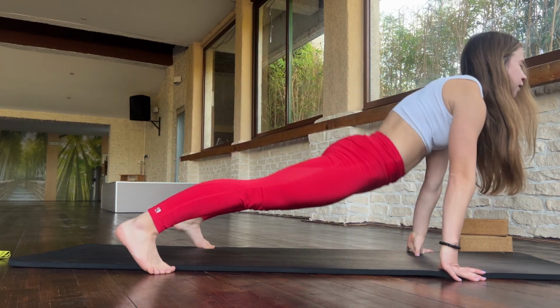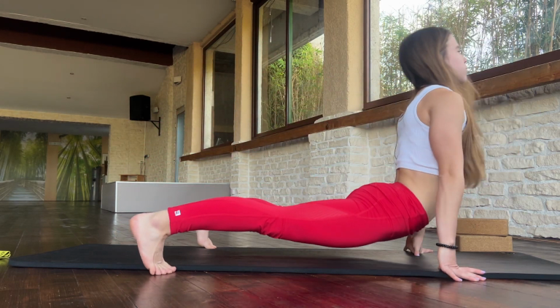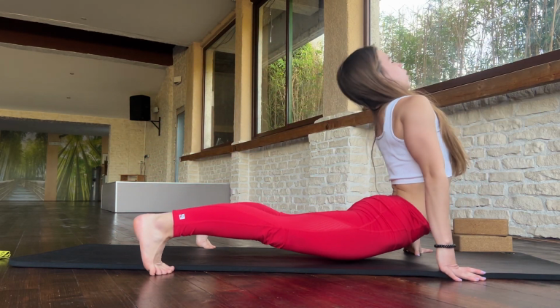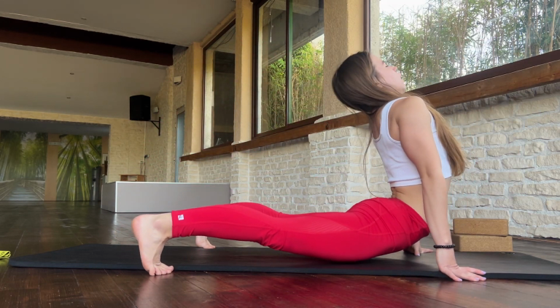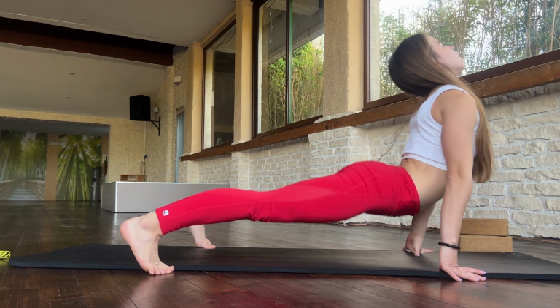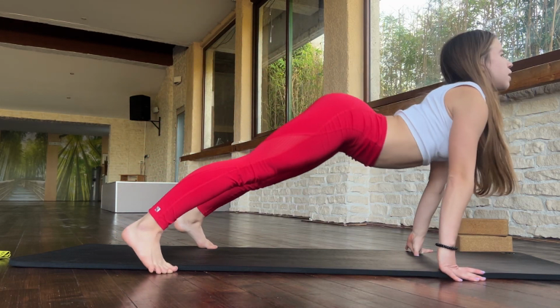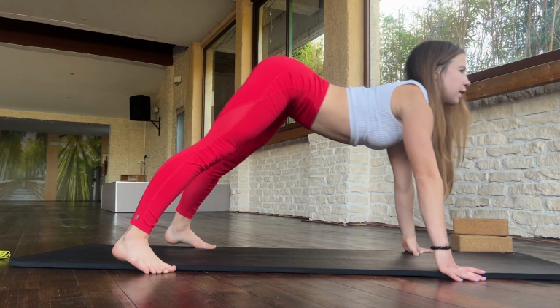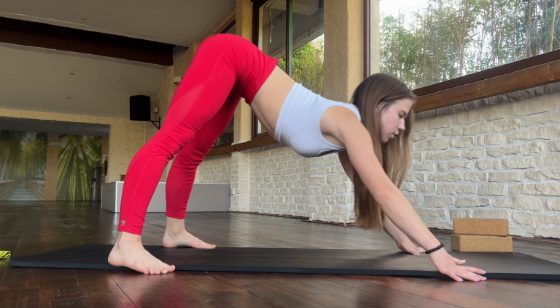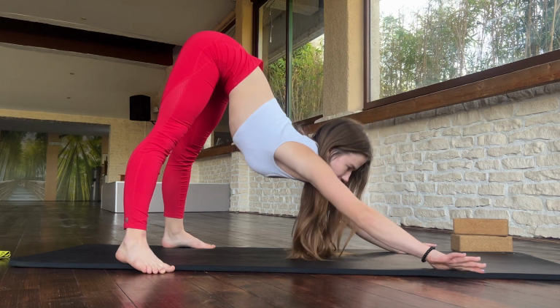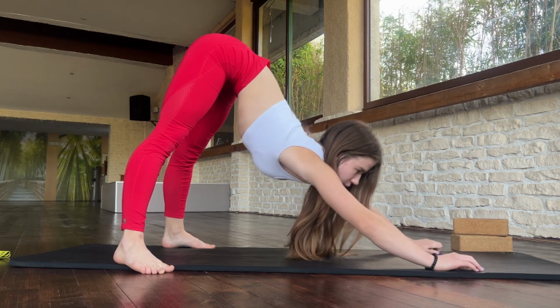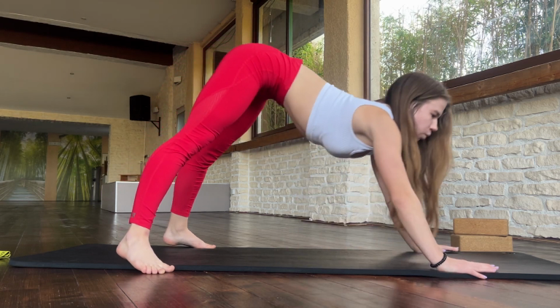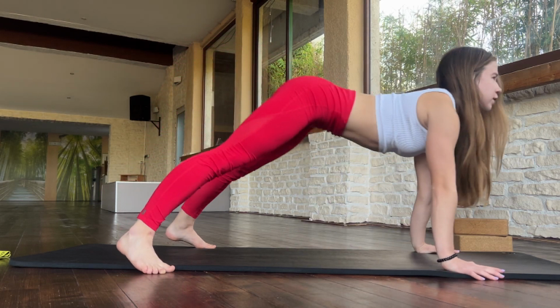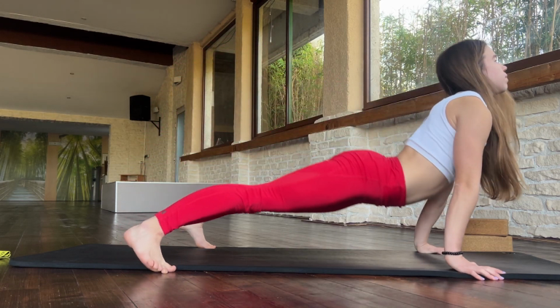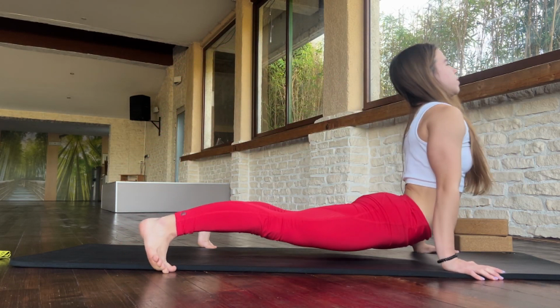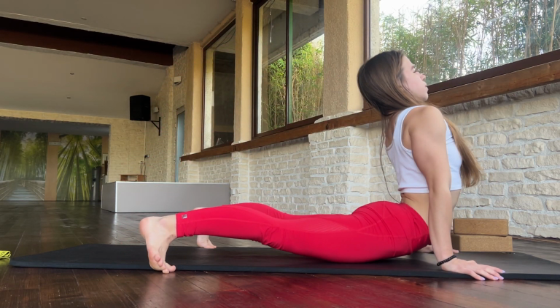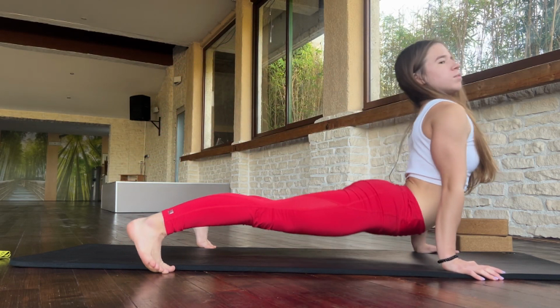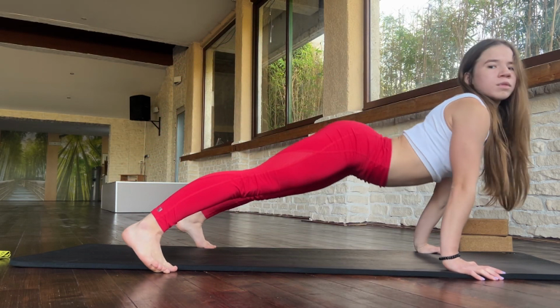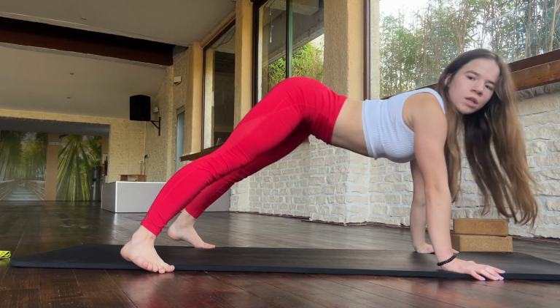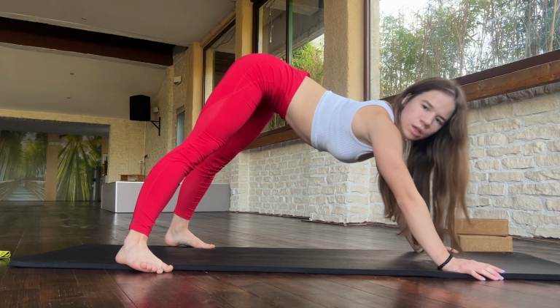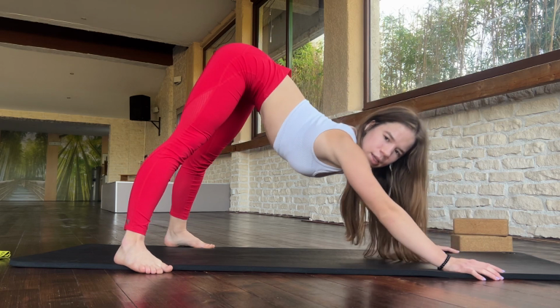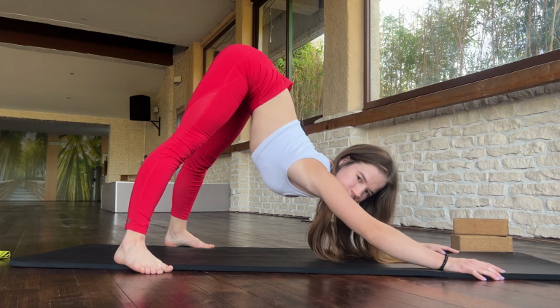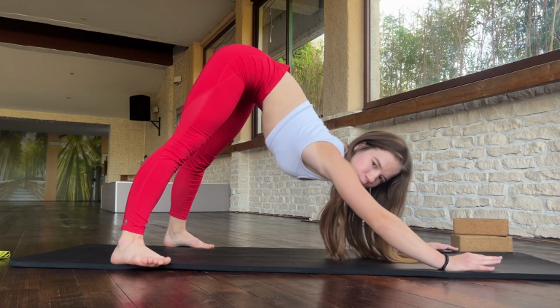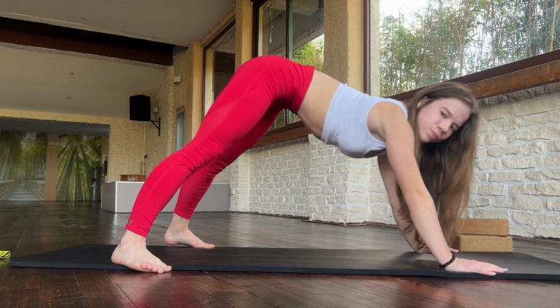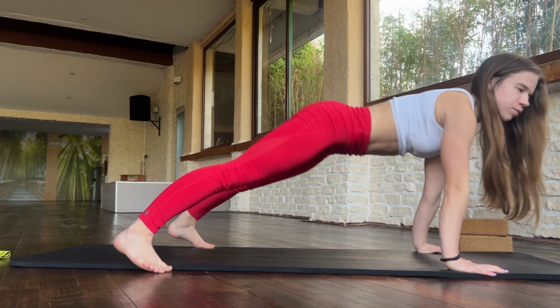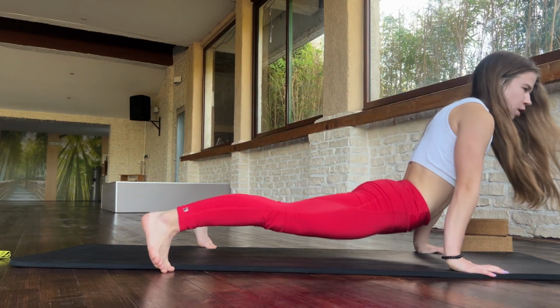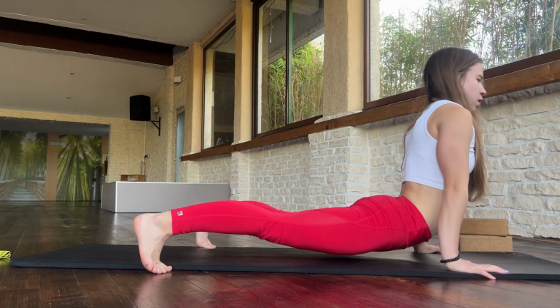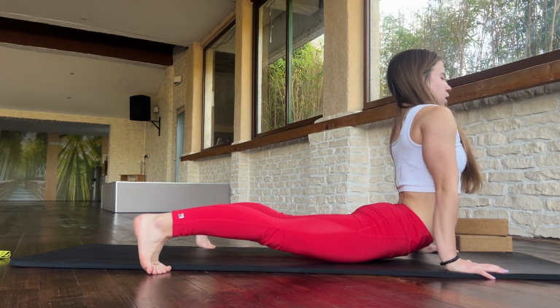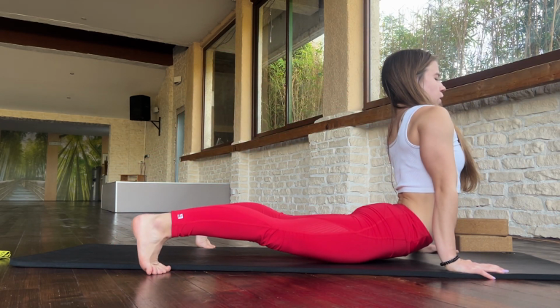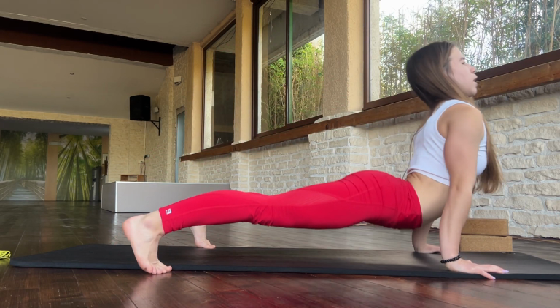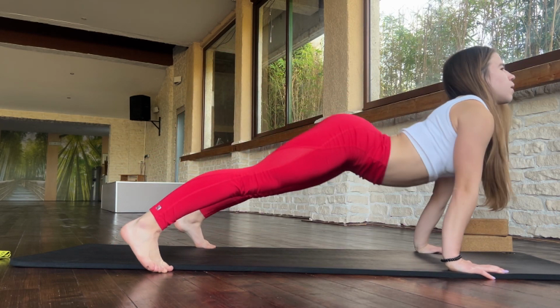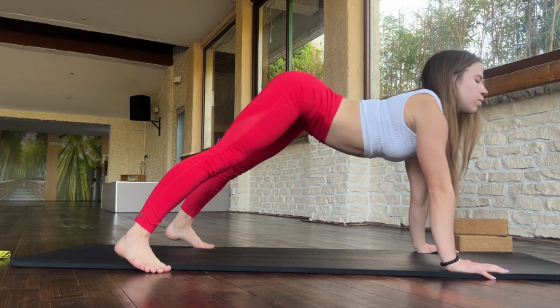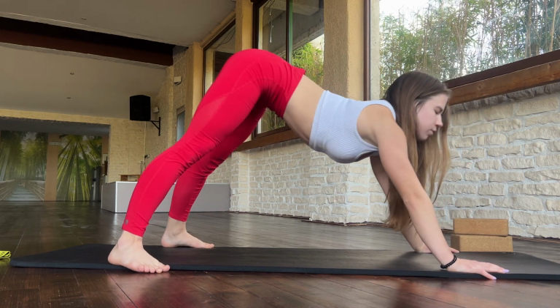And now push your hips down and go up. One more time. And up. Okay. Perfect.